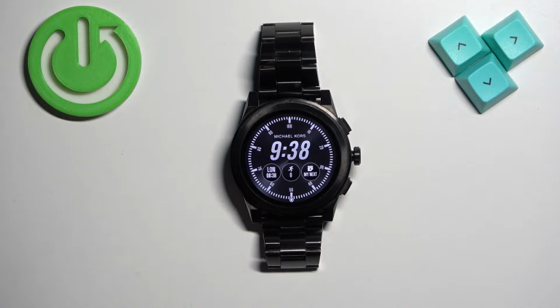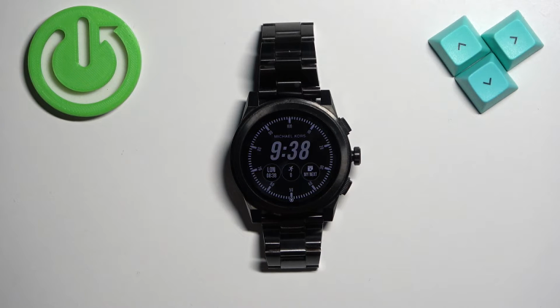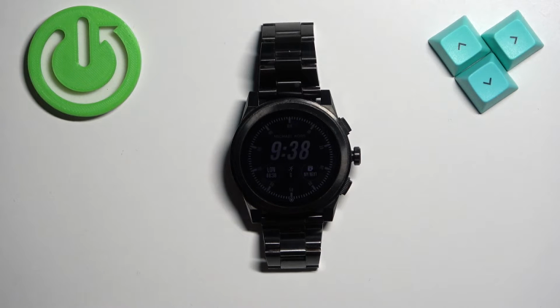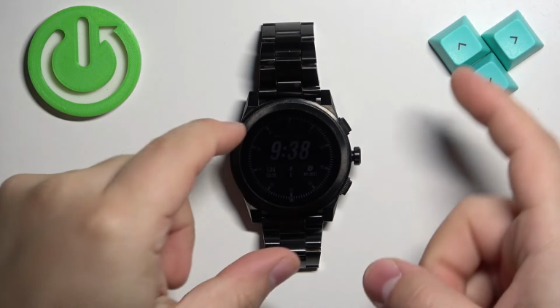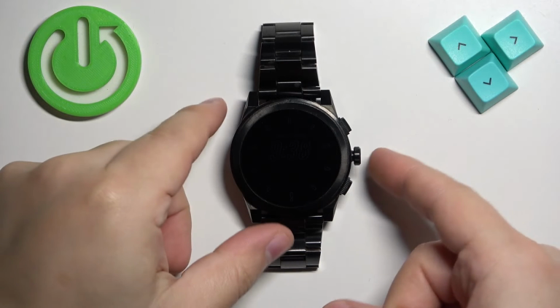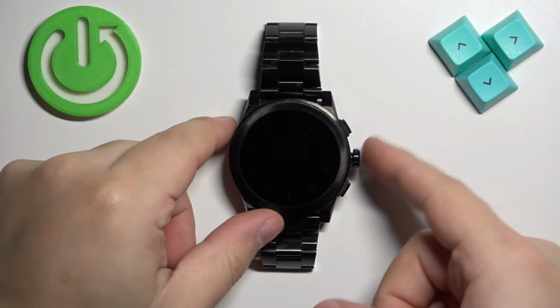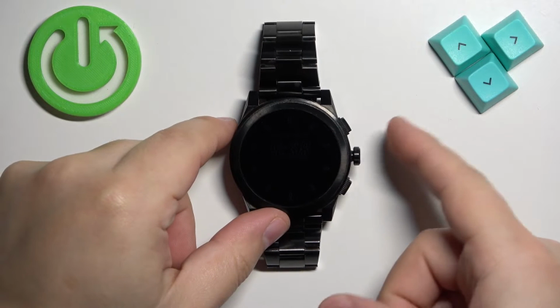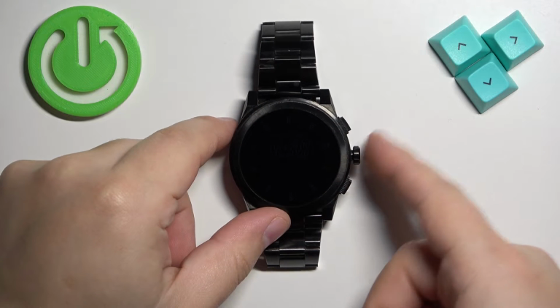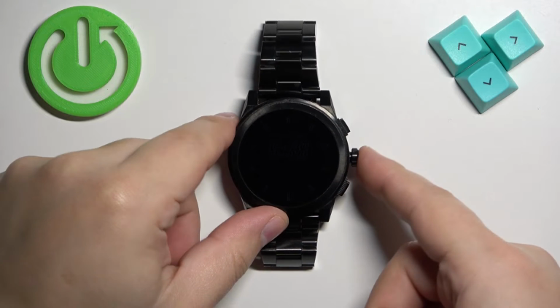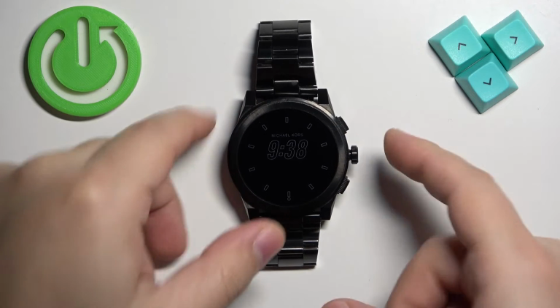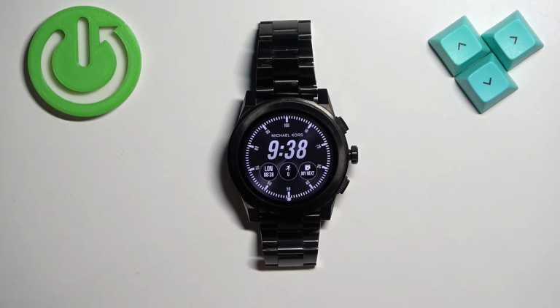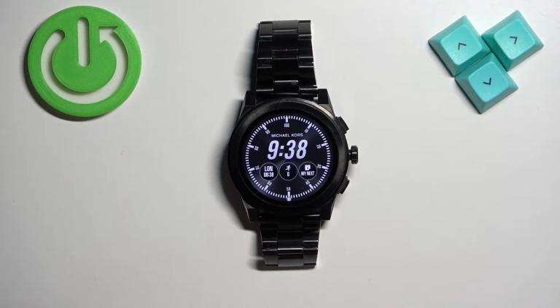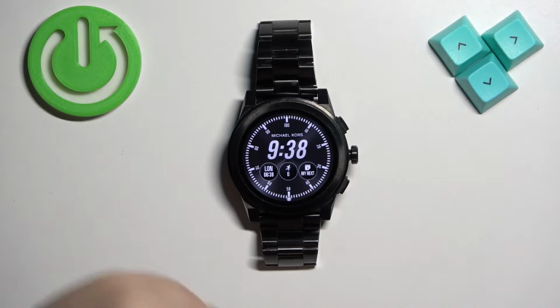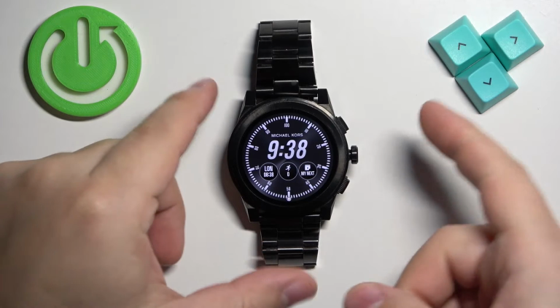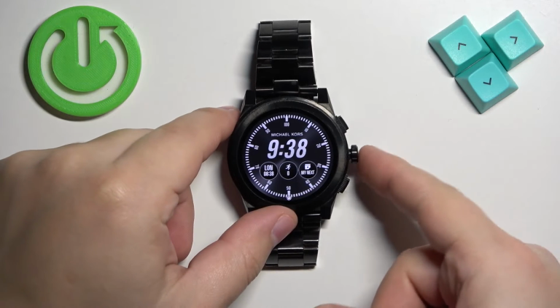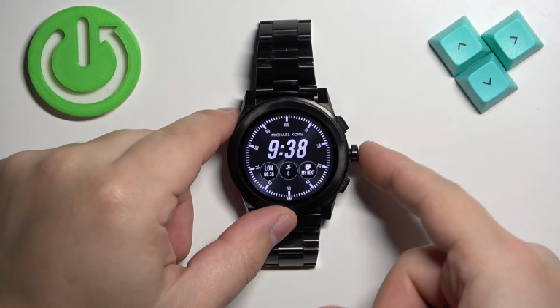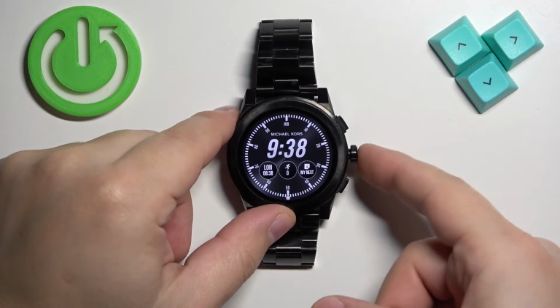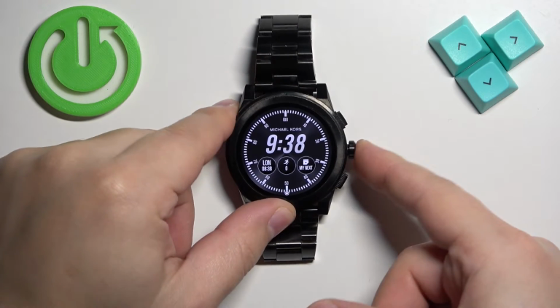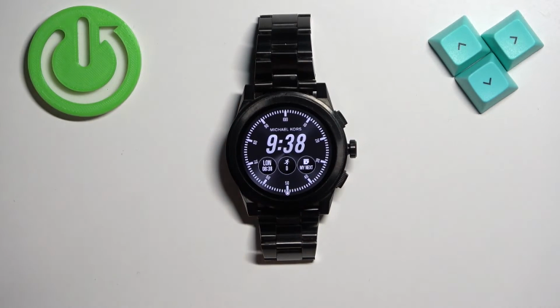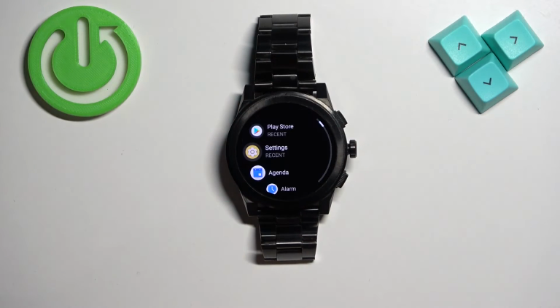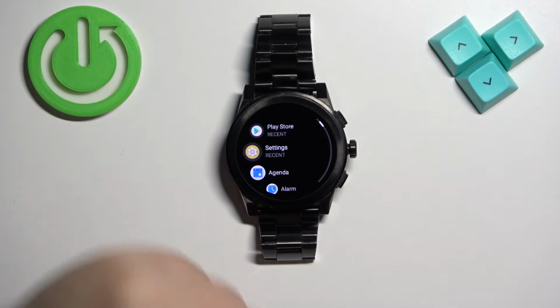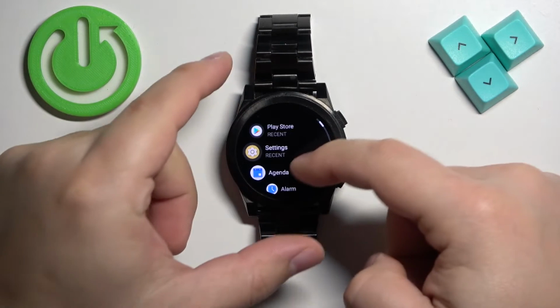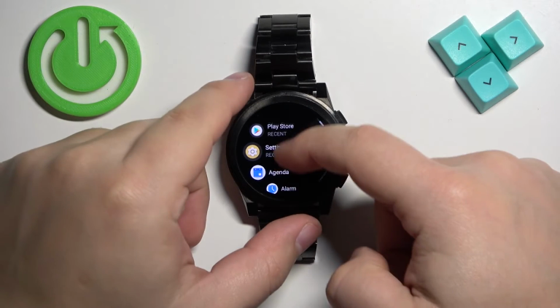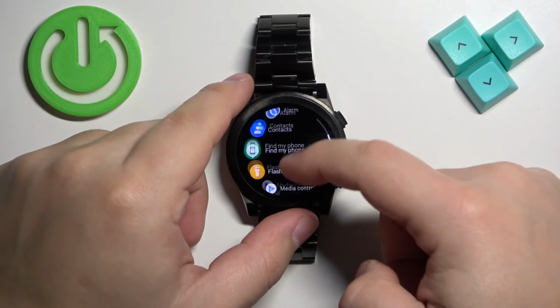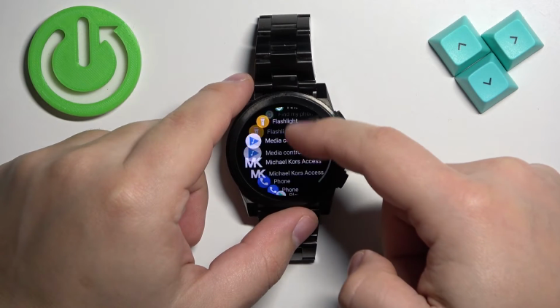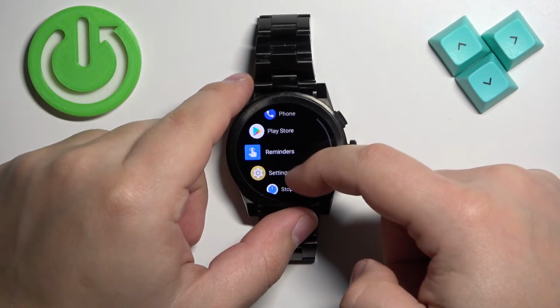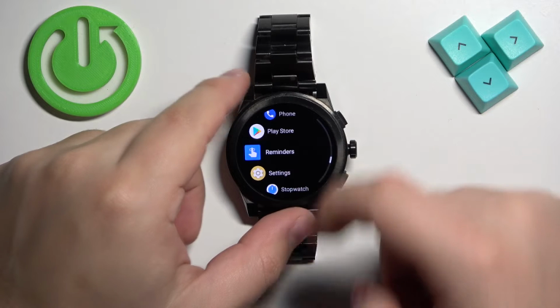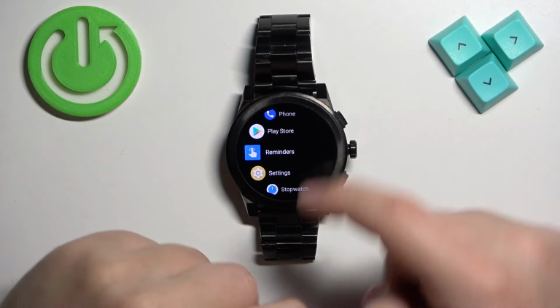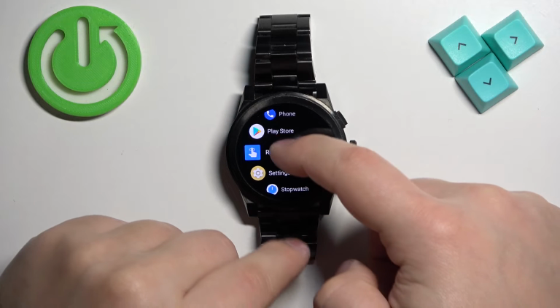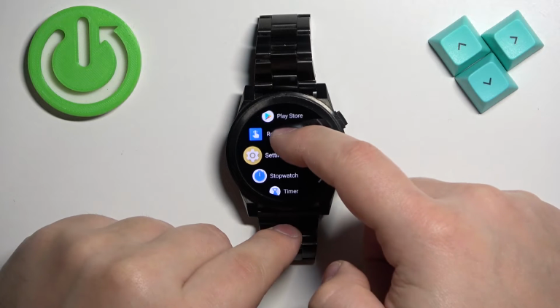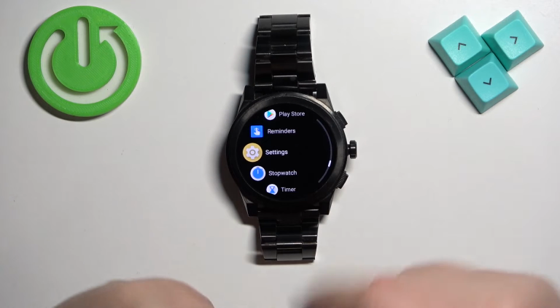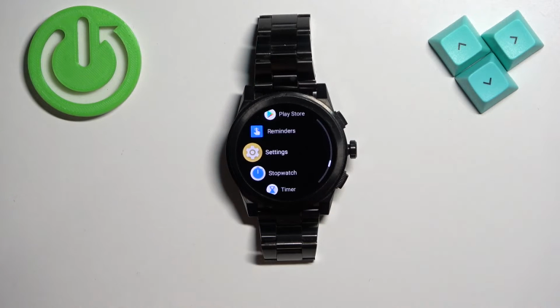The first thing you will need to do is wake up the screen on your watch. You can do it by pressing the middle button. Once you wake up the screen, press the middle button again to open the menu.